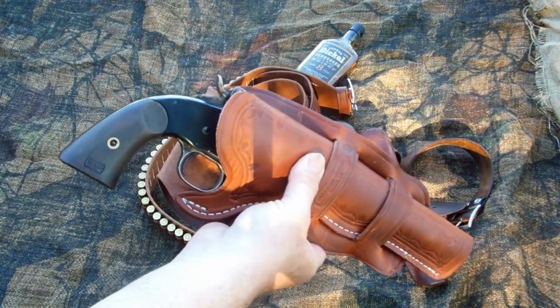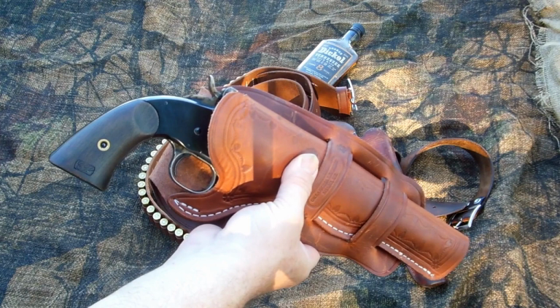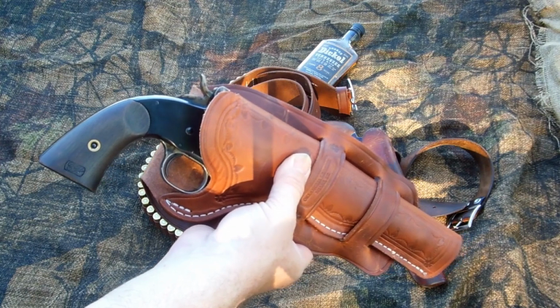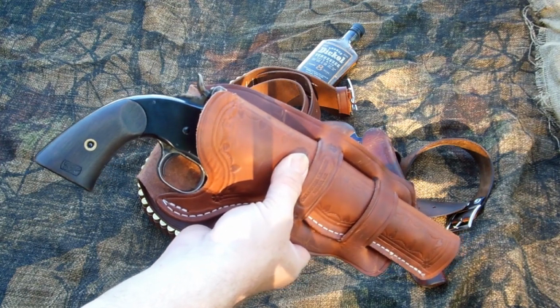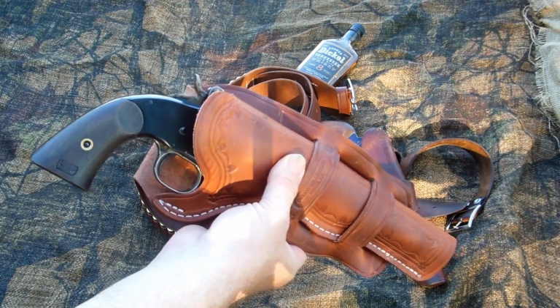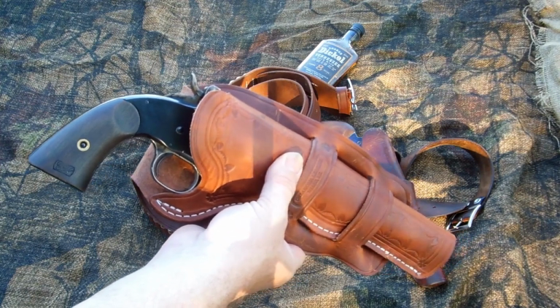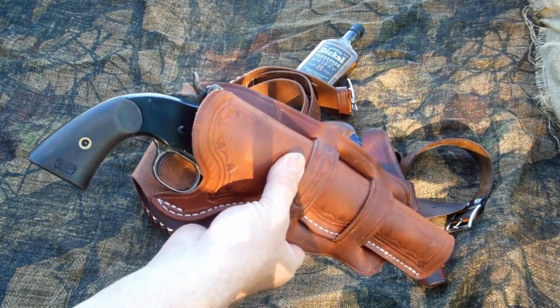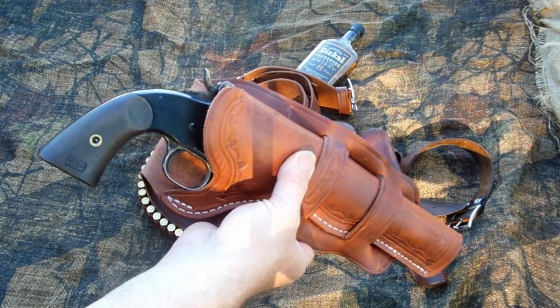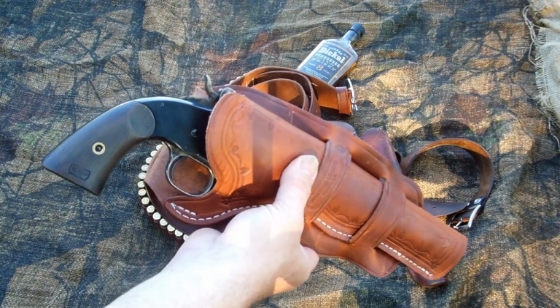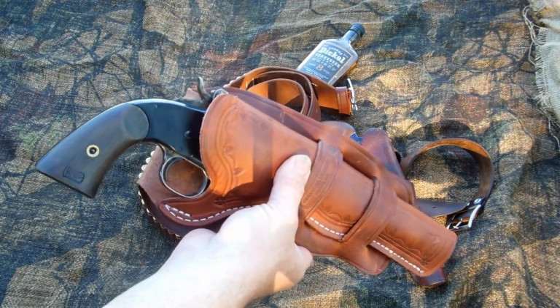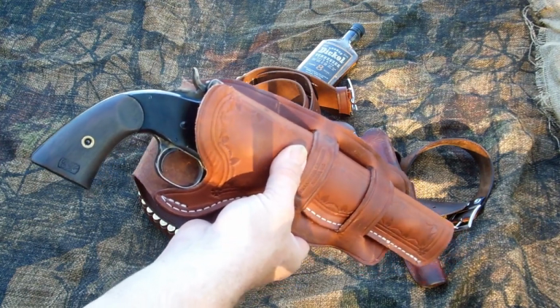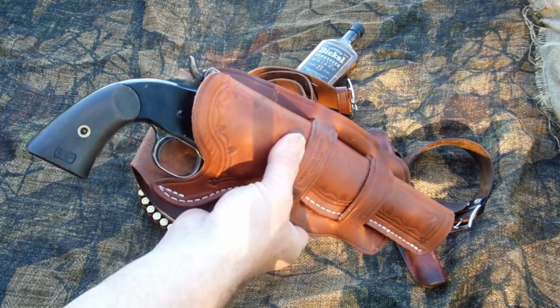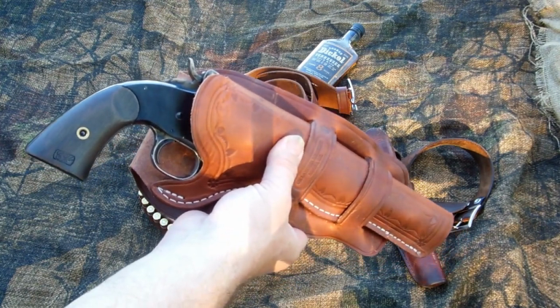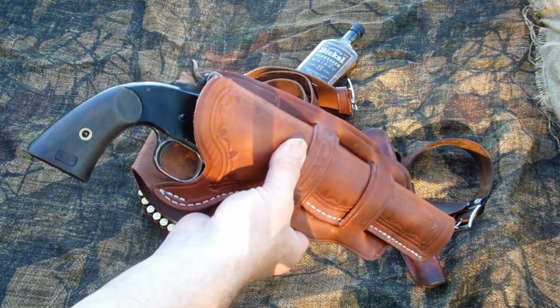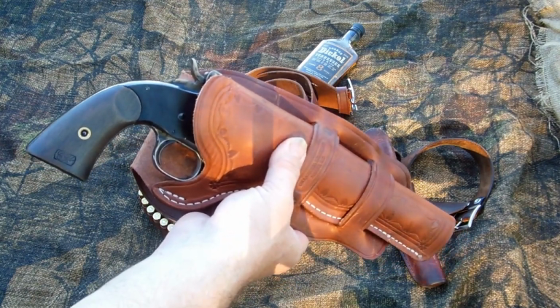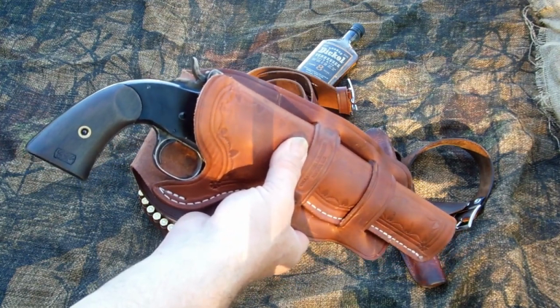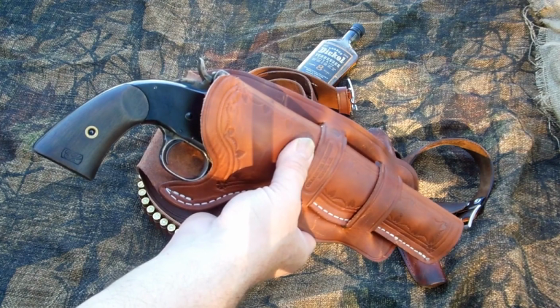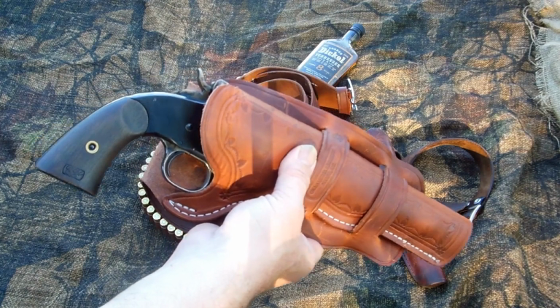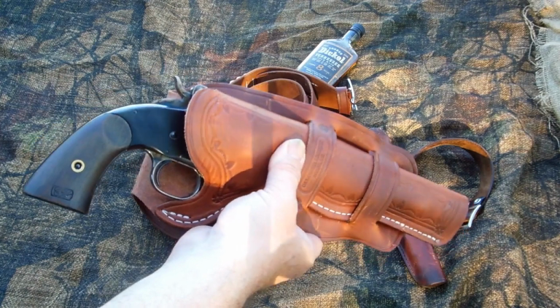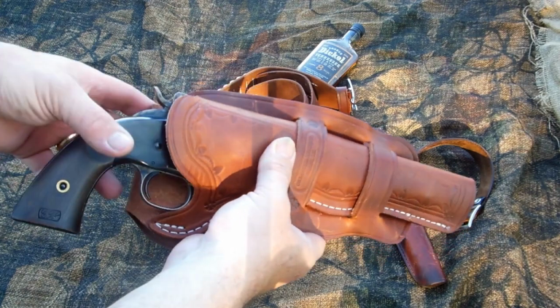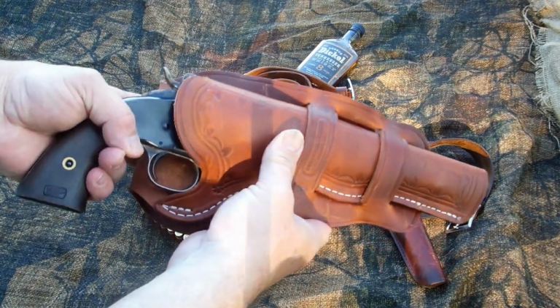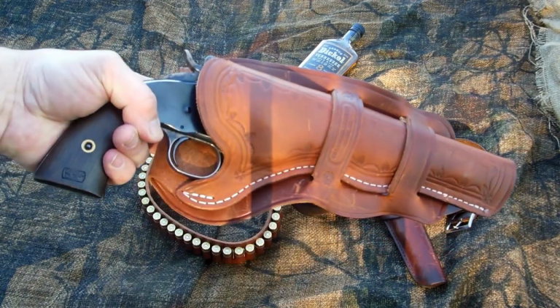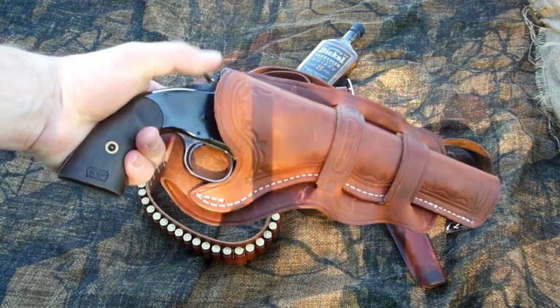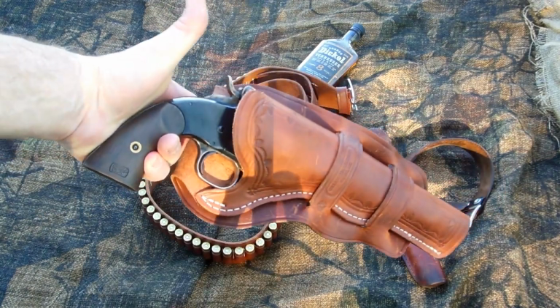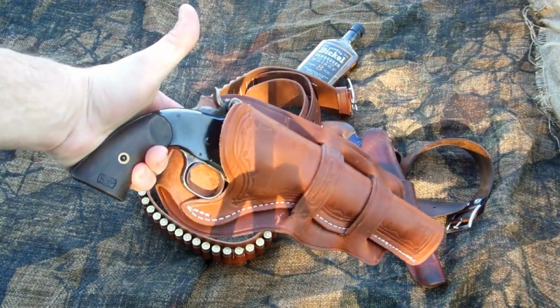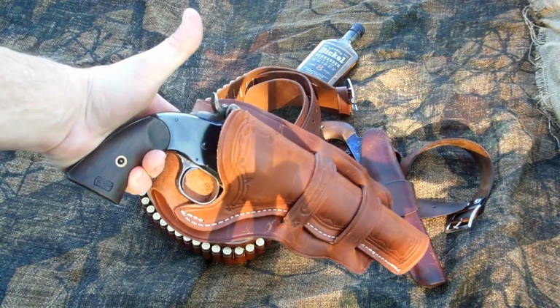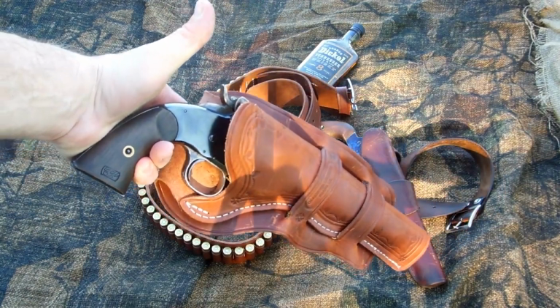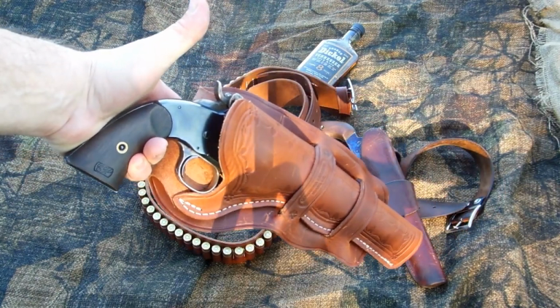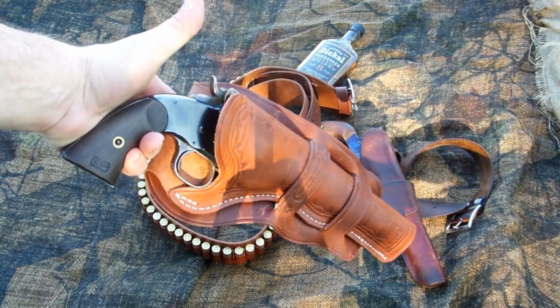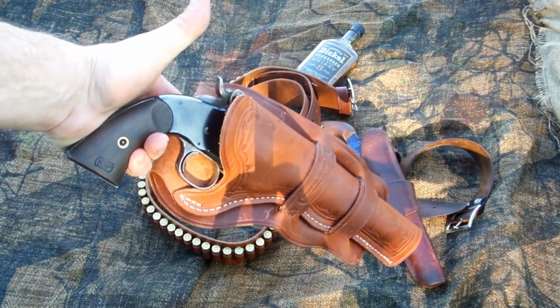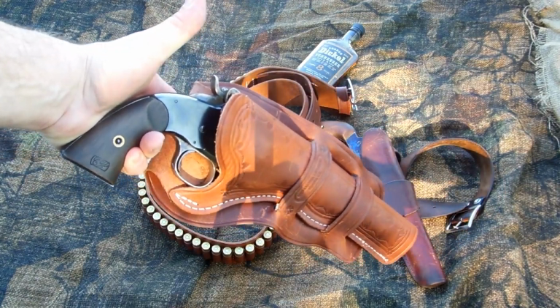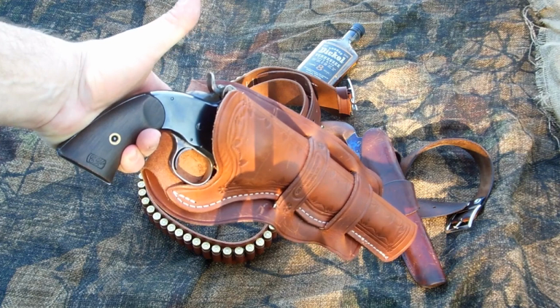It's a $30 holster. I've been using Oklahoma Leather products for a while, and I'm not endorsed by them — I don't get anything from them. Just trying to pass along something that works.